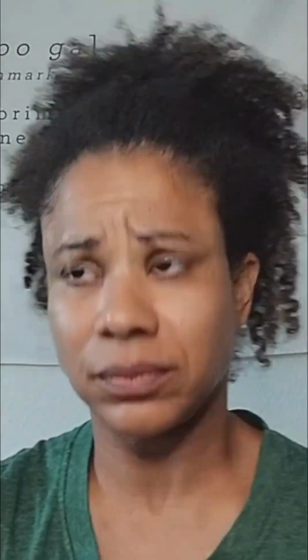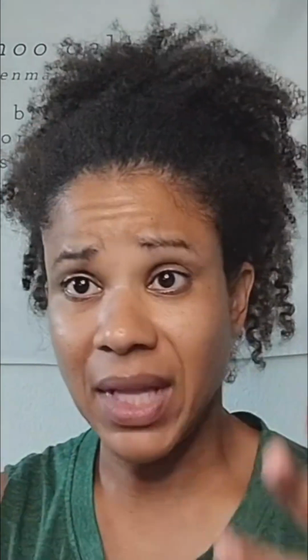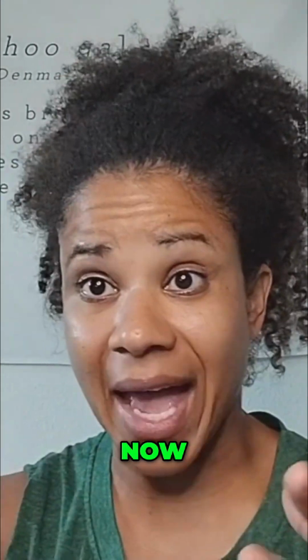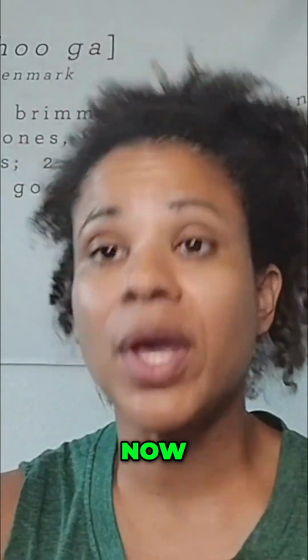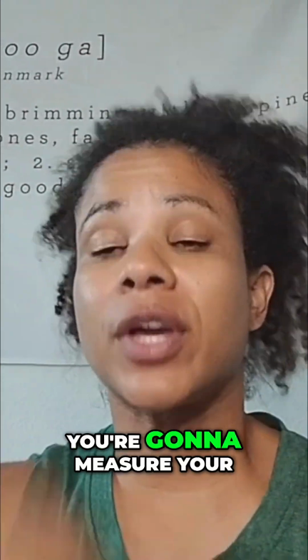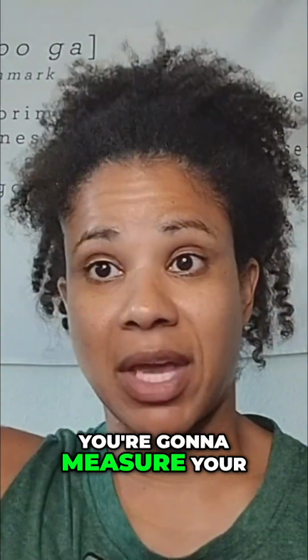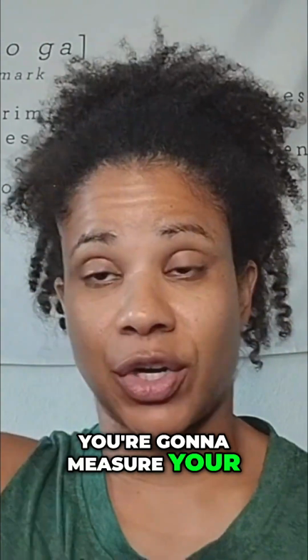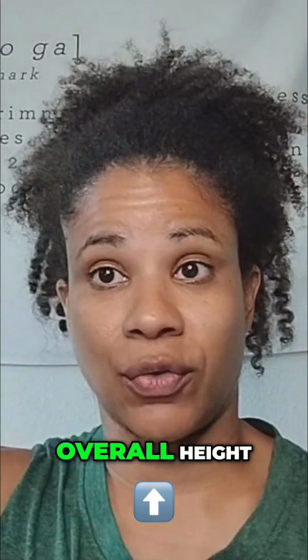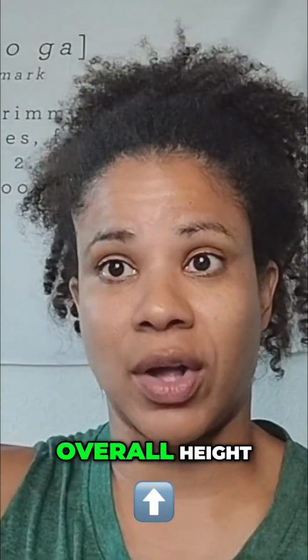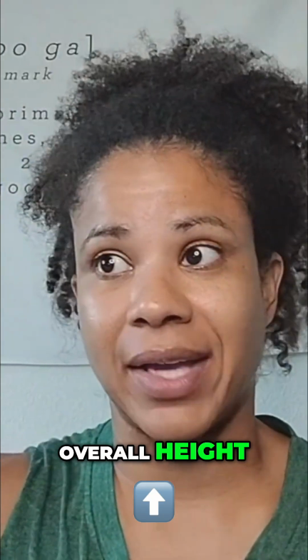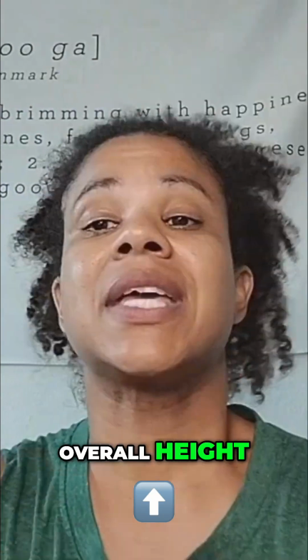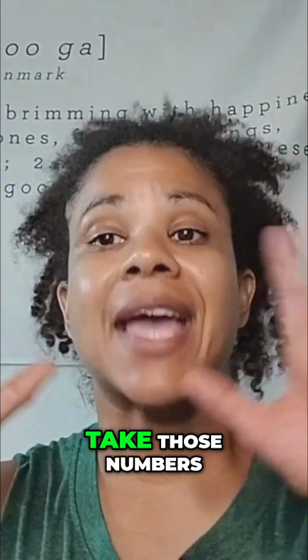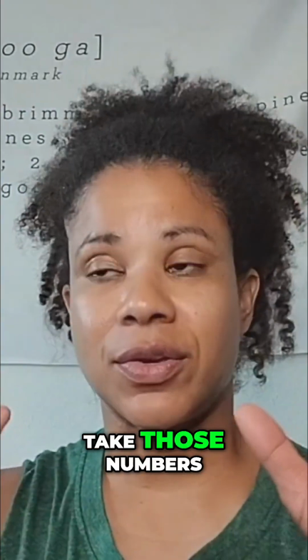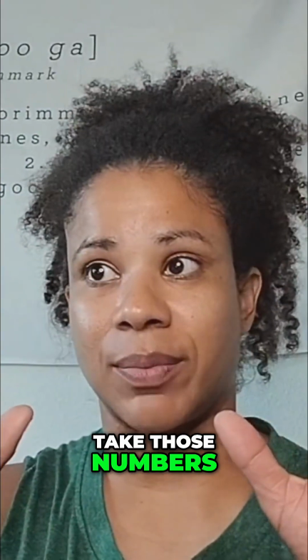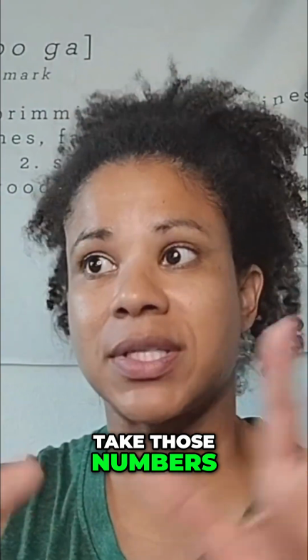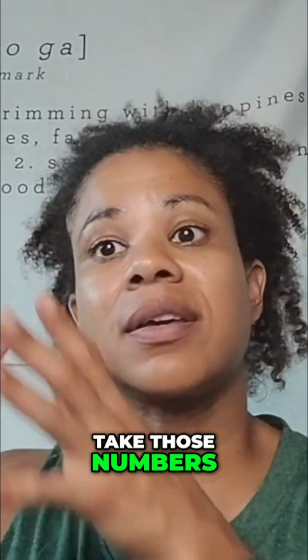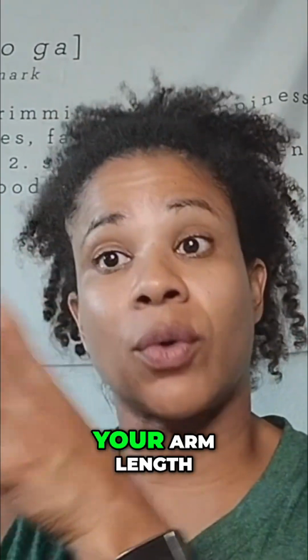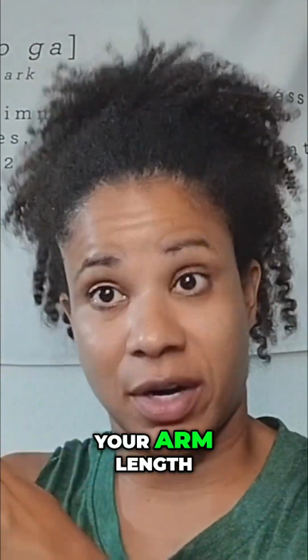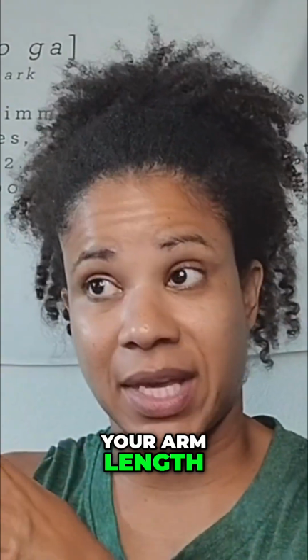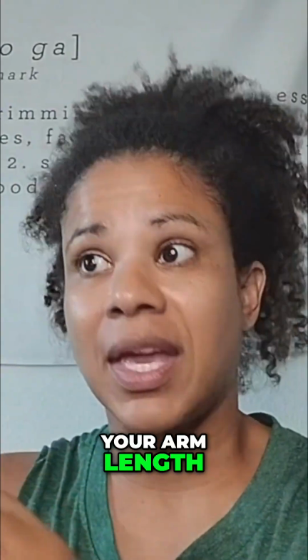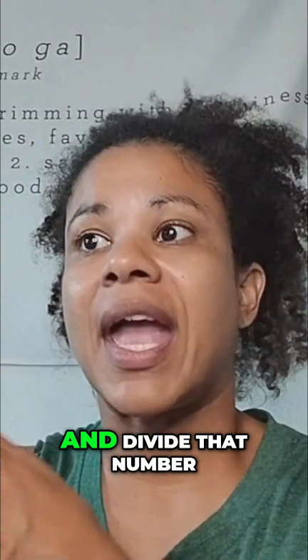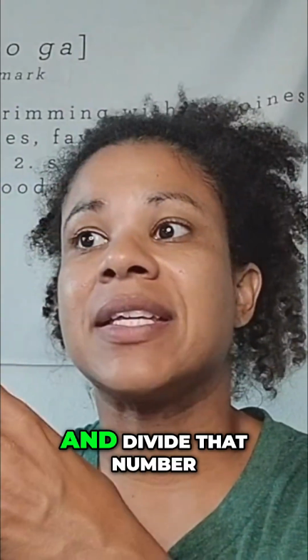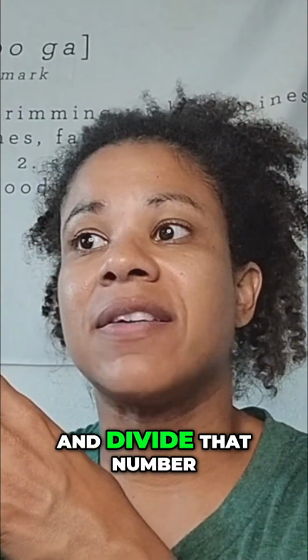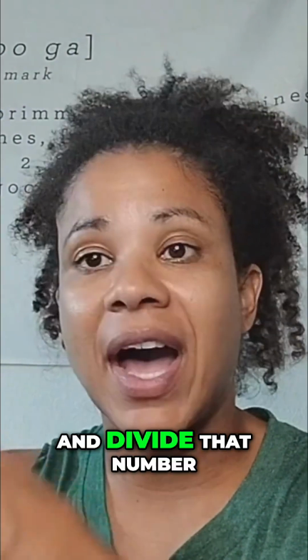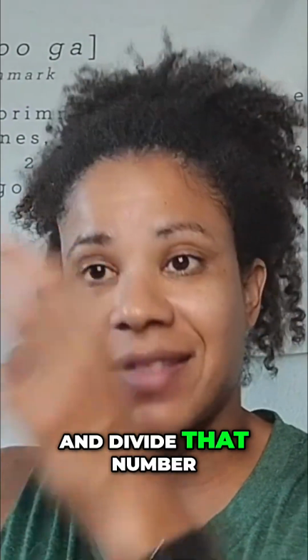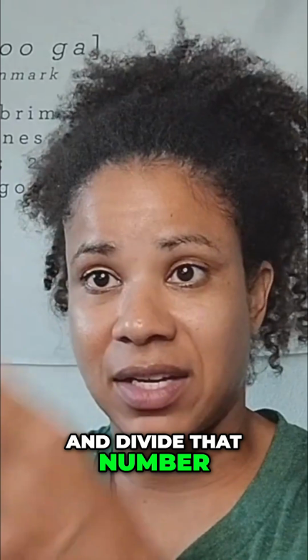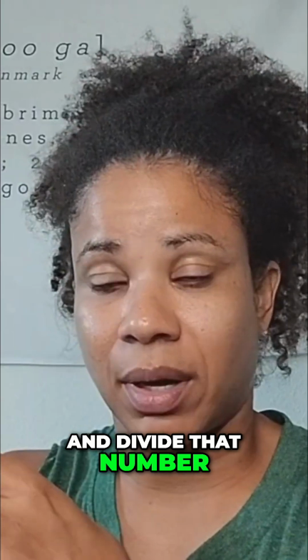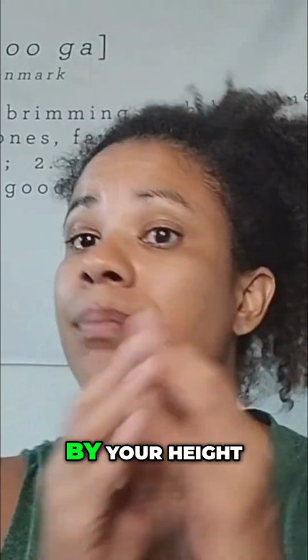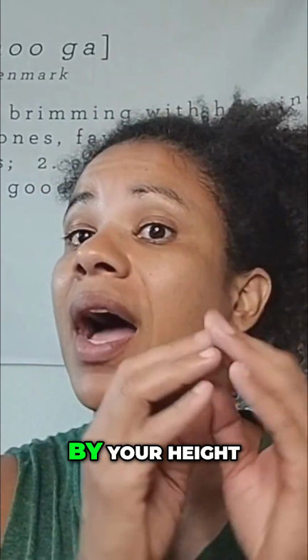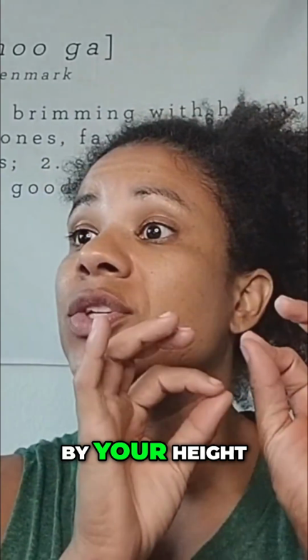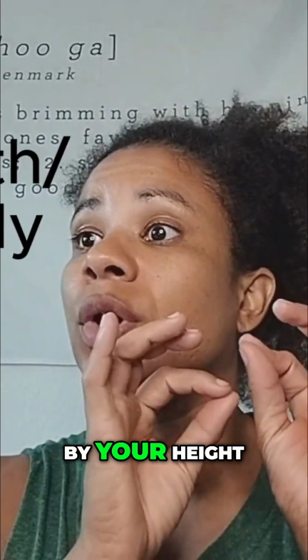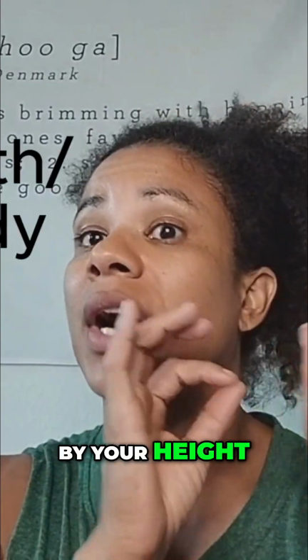Now you're going to measure your overall height. Take those numbers — your arm length — and divide that number by your height.